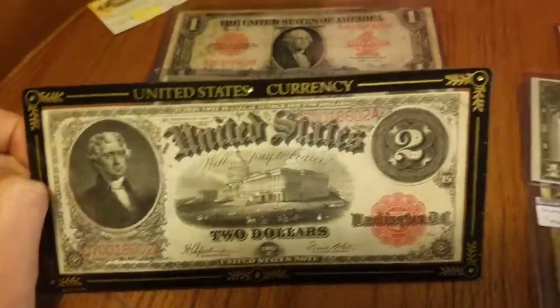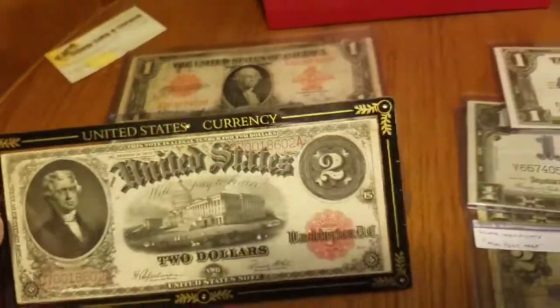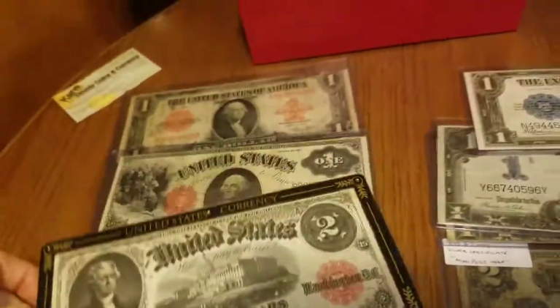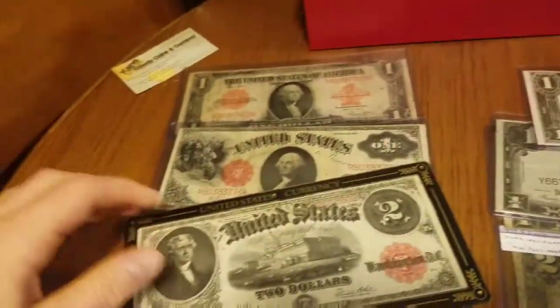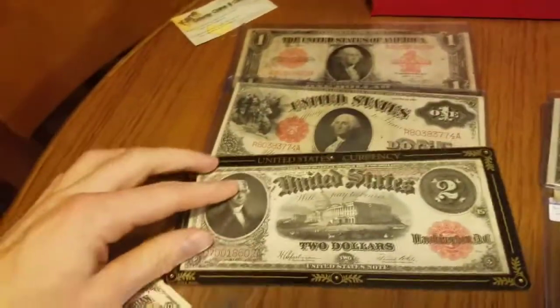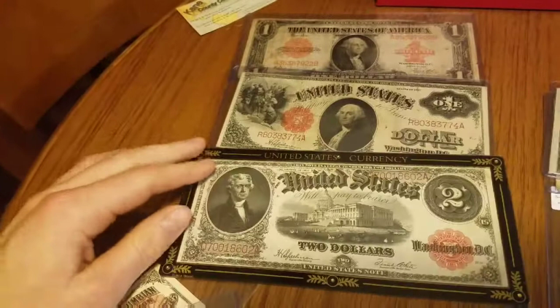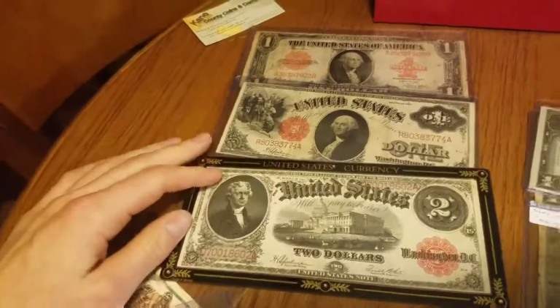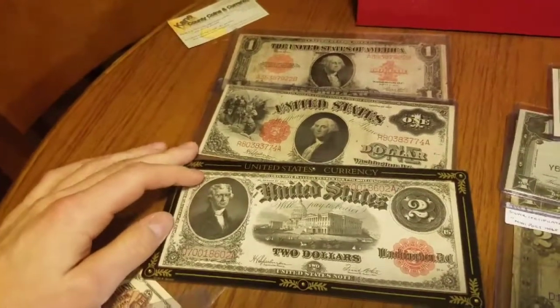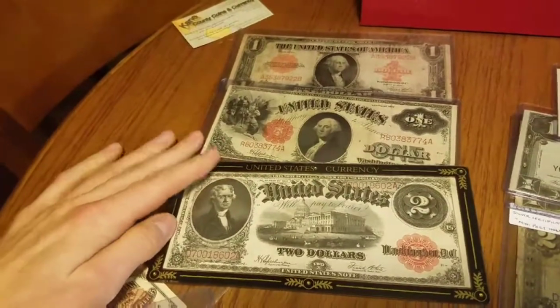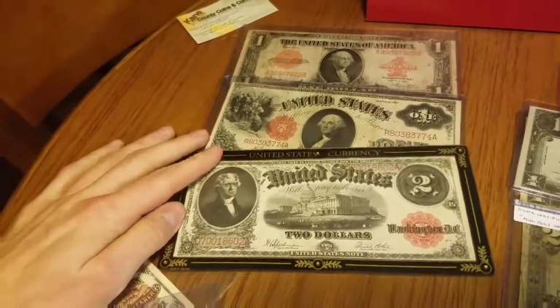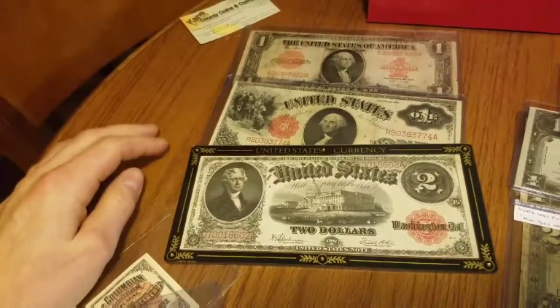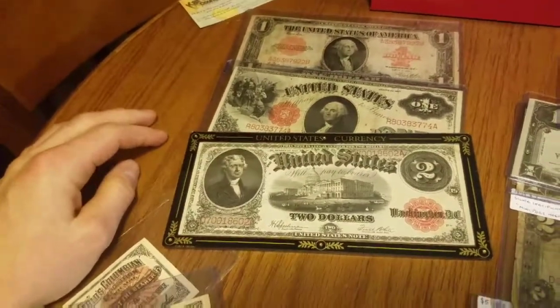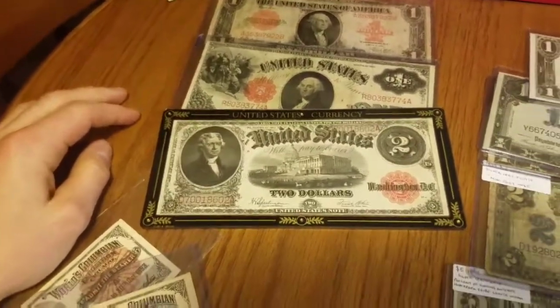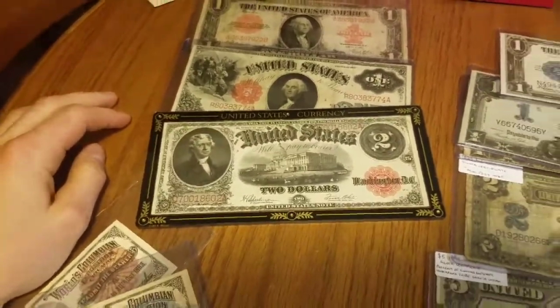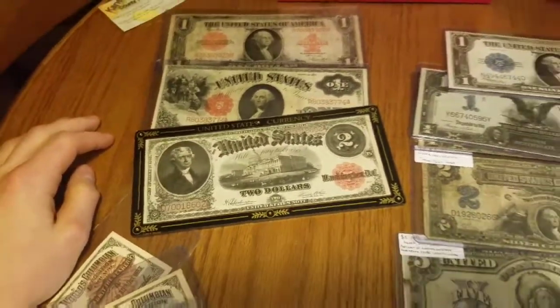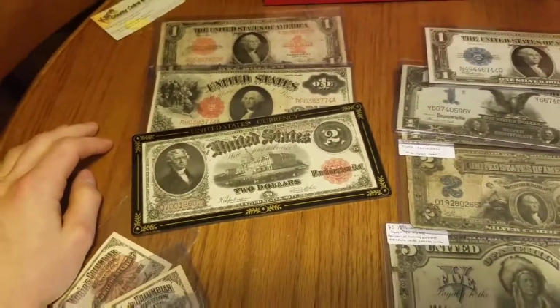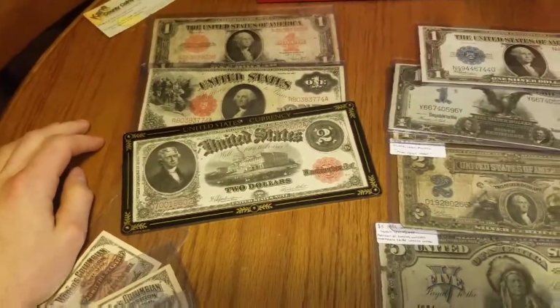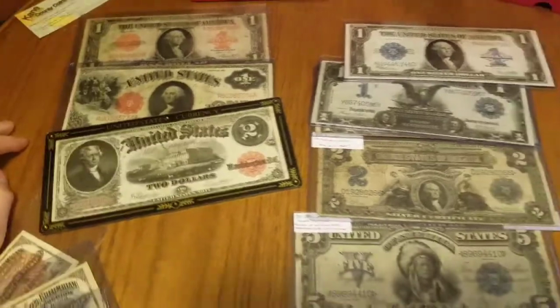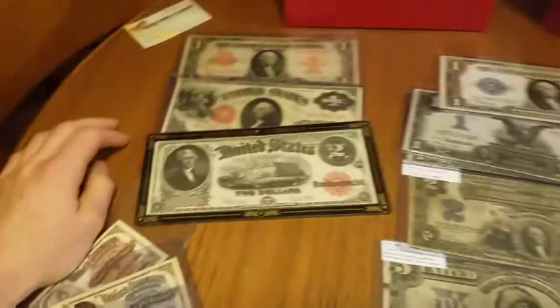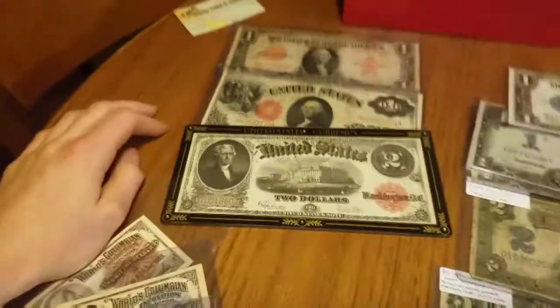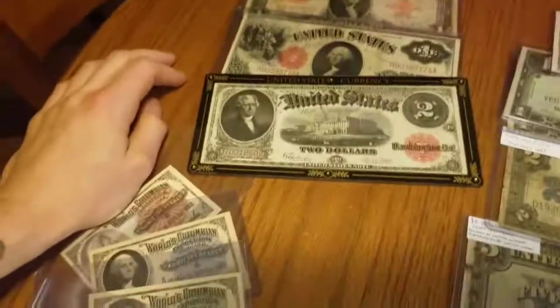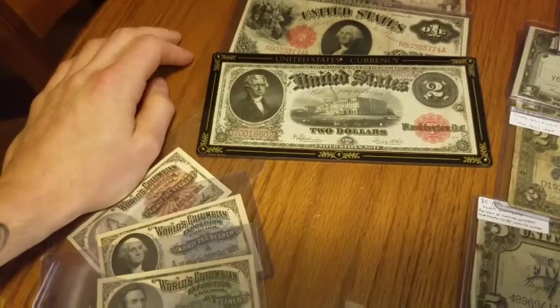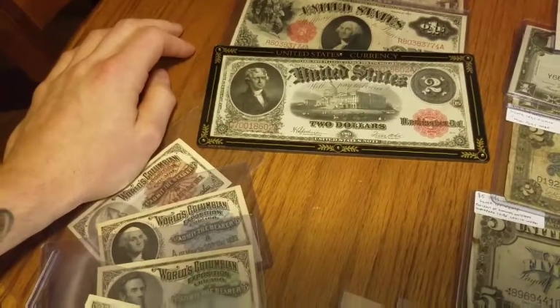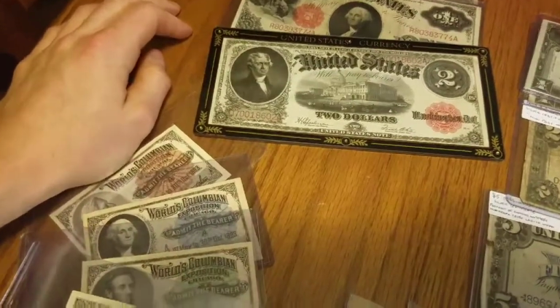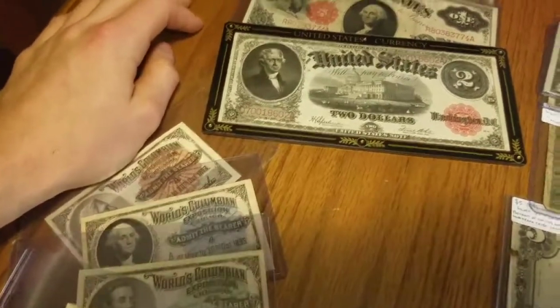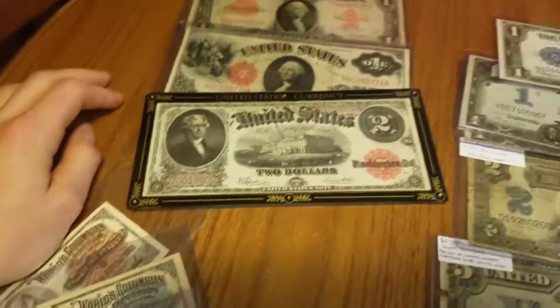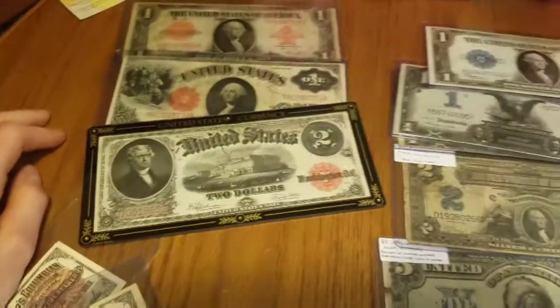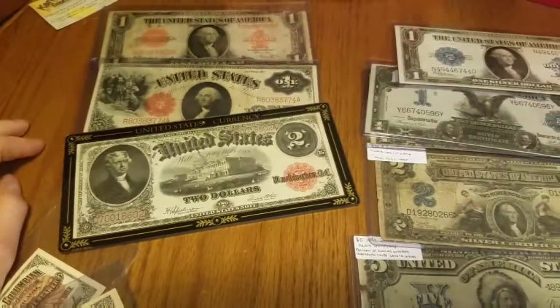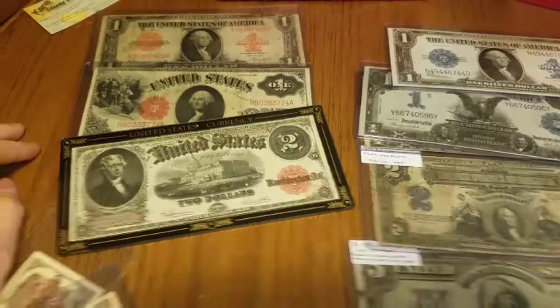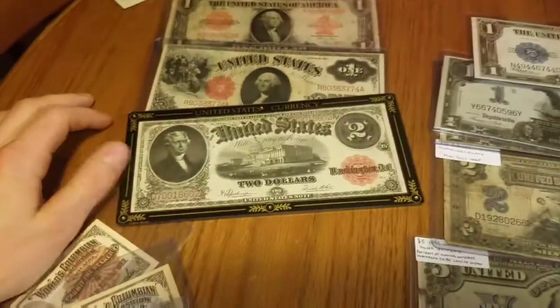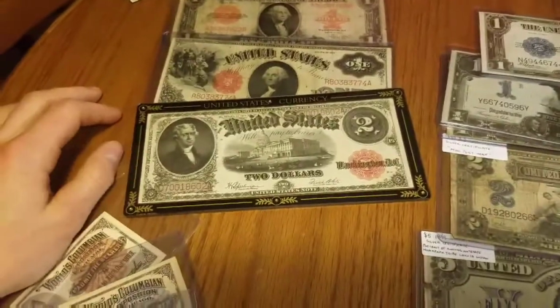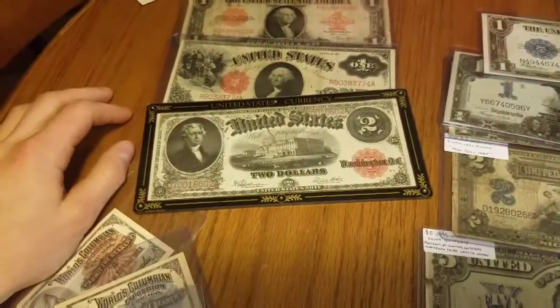I just bought the Woodchopper off eBay to kind of complete the $1 and $2 in the 1917 series, and then until I get into the $10, which like I said gets pretty pricey. I was hoping to have that today but I think it's going to show up tomorrow.